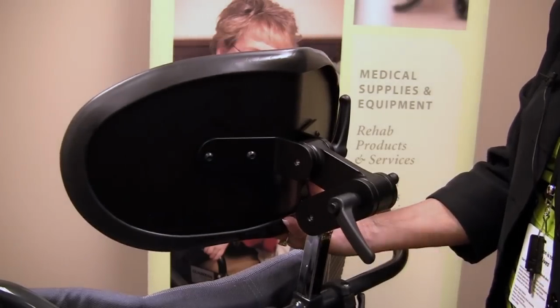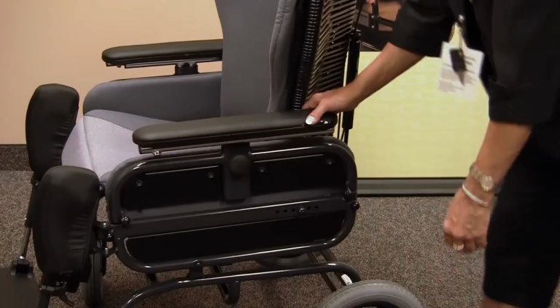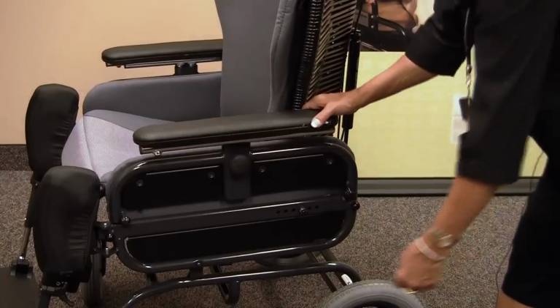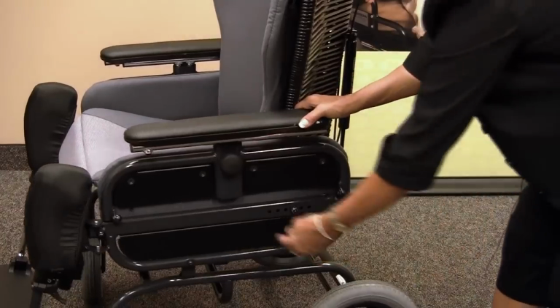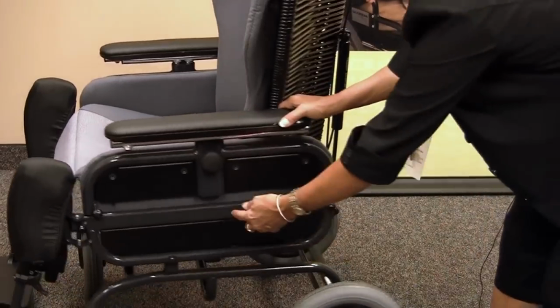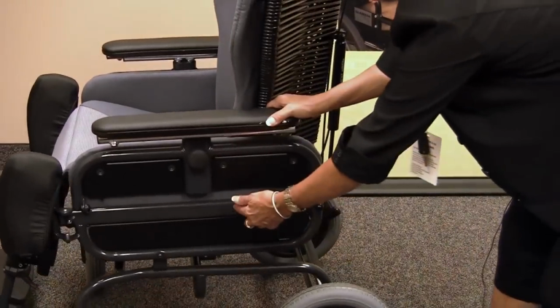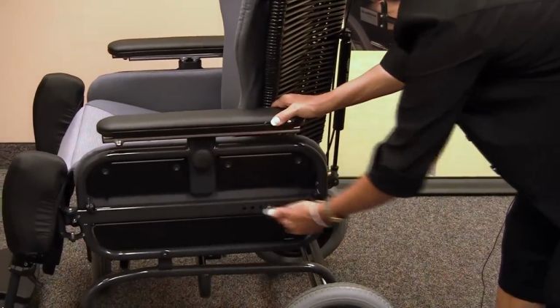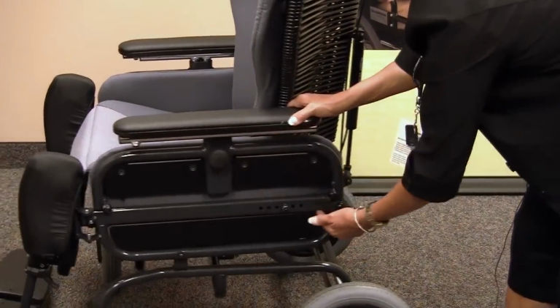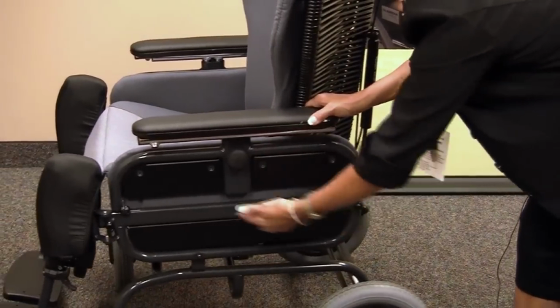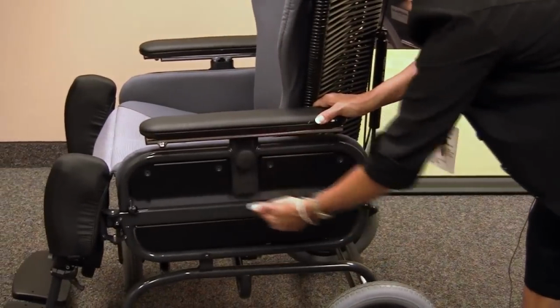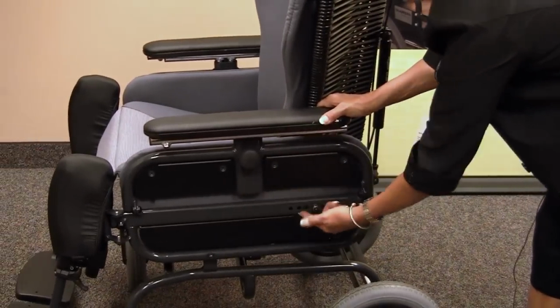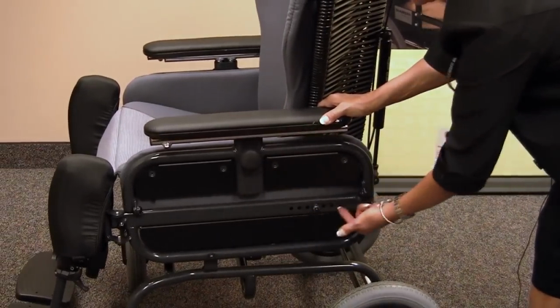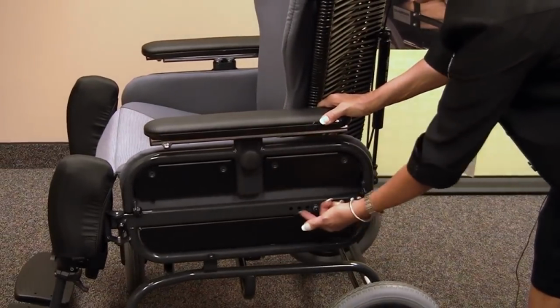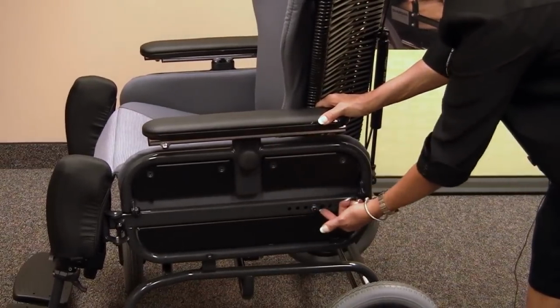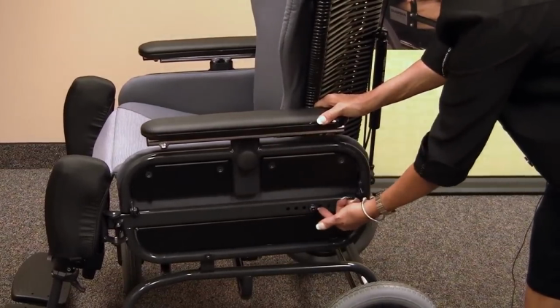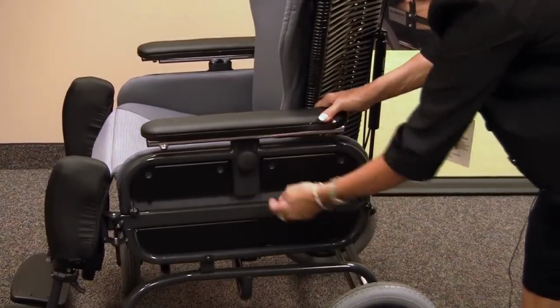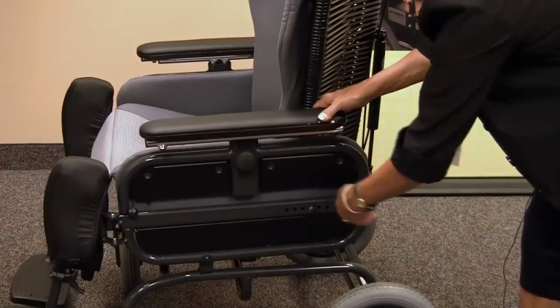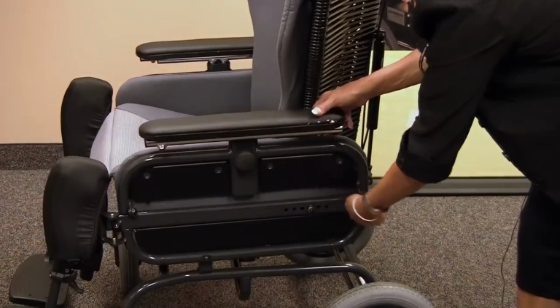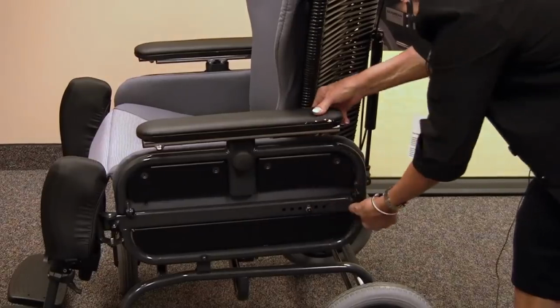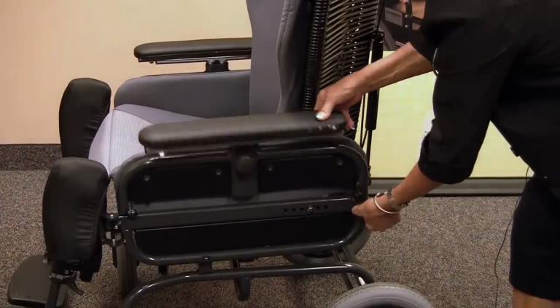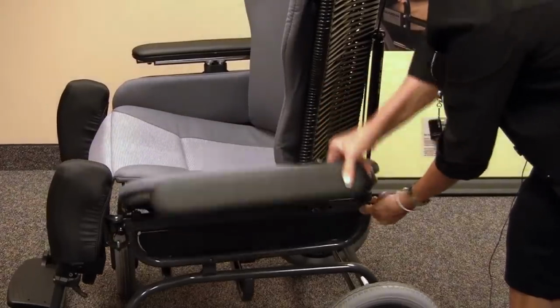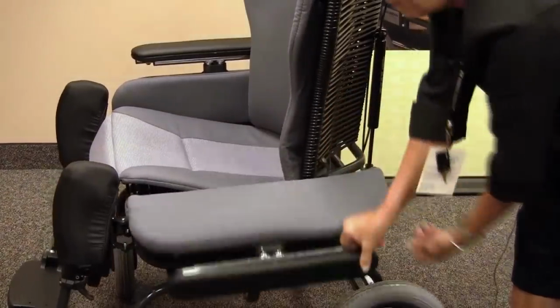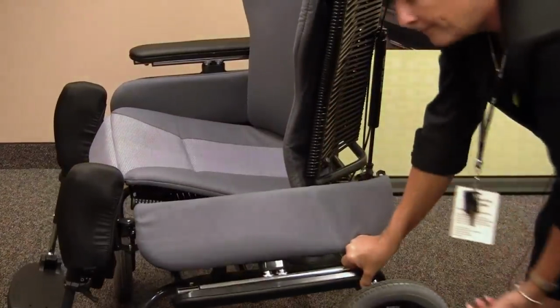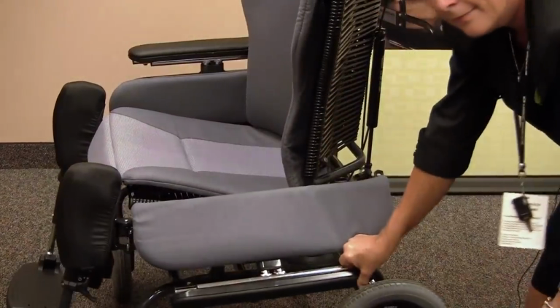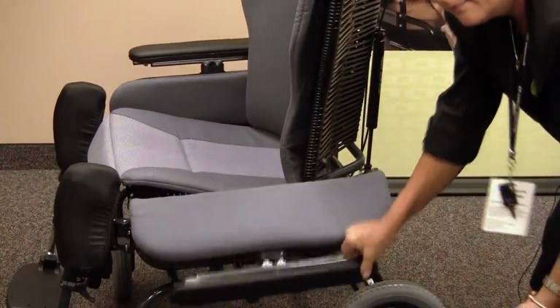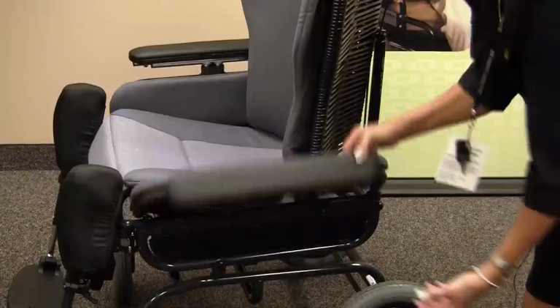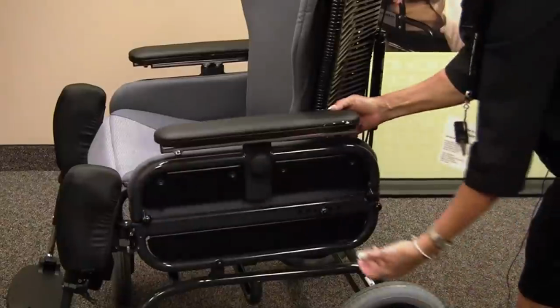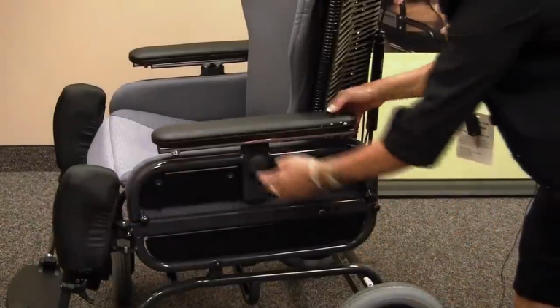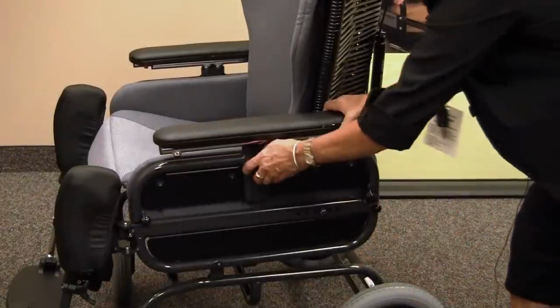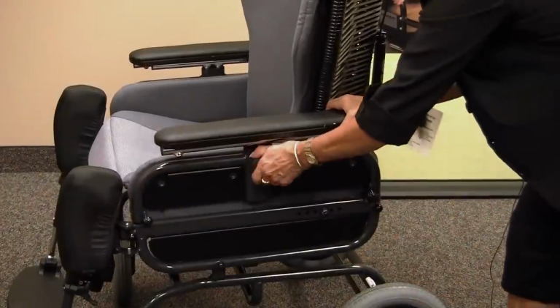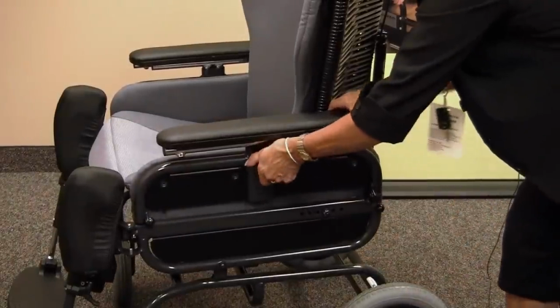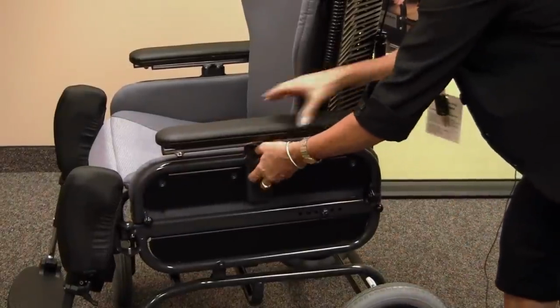On the Judy chair, it also offers an adjustable seat depth by adjusting here. We have a drop-down sidearm that is also adjustable in height.